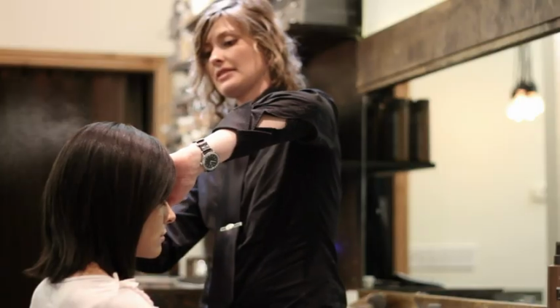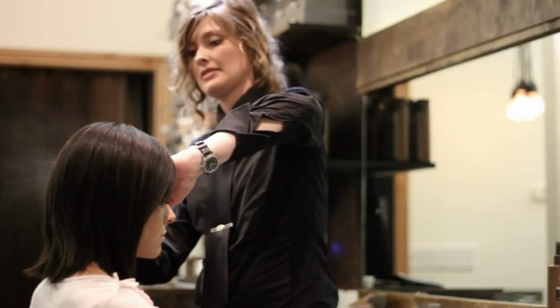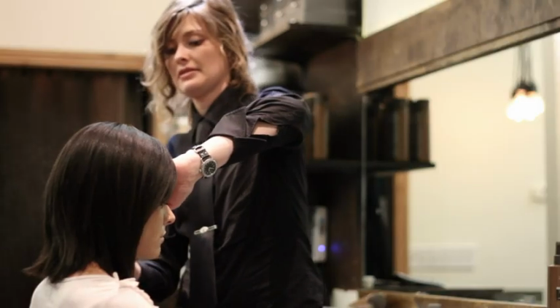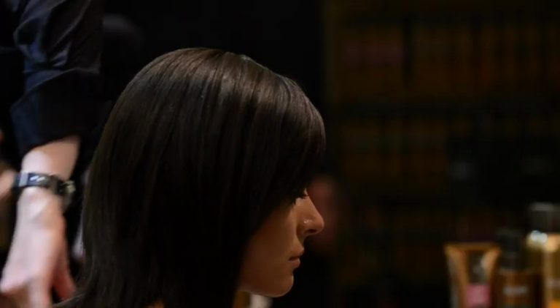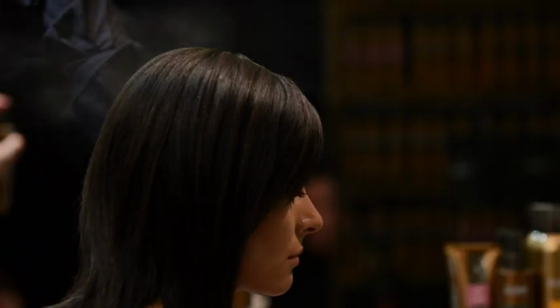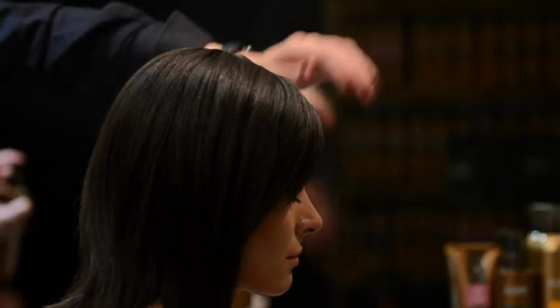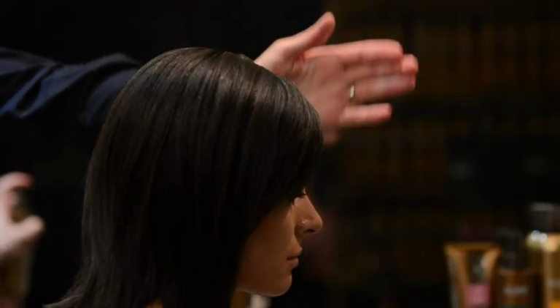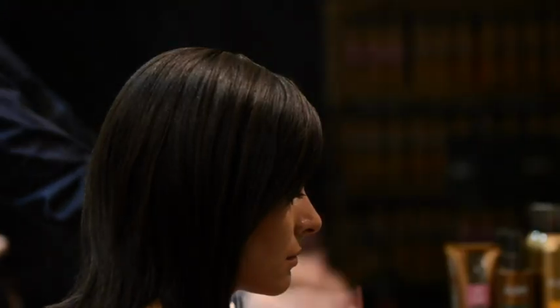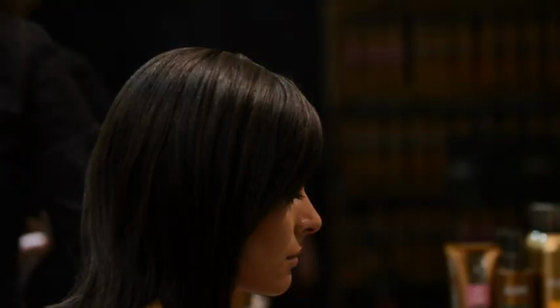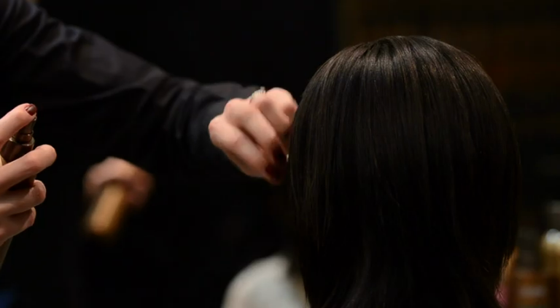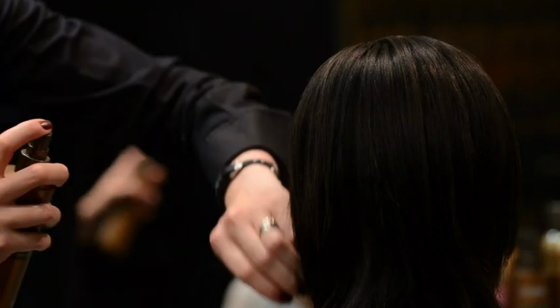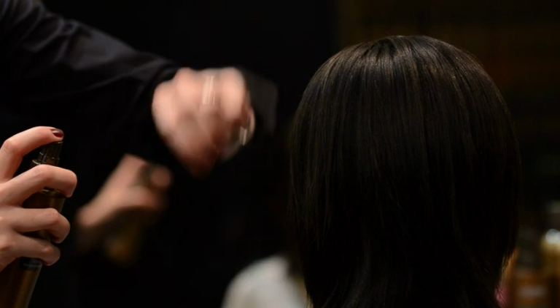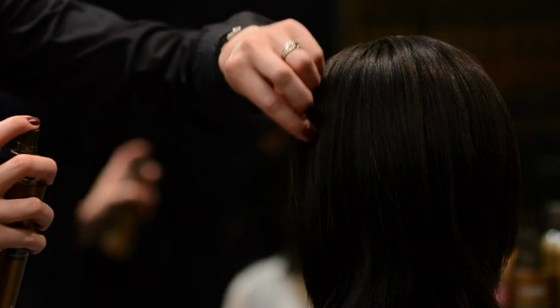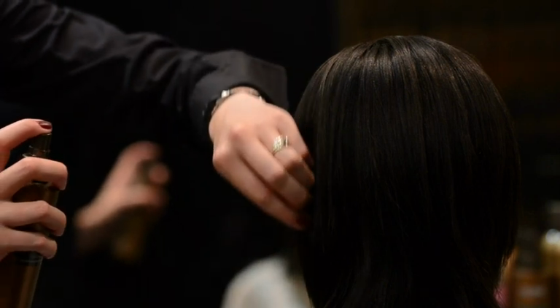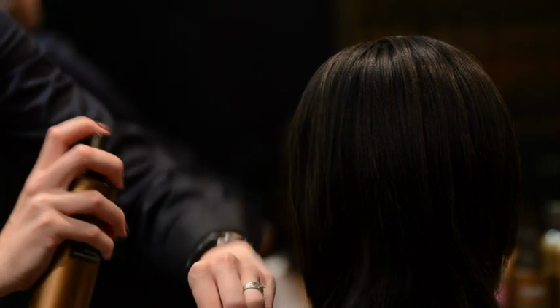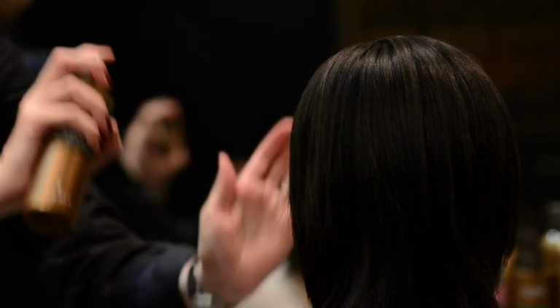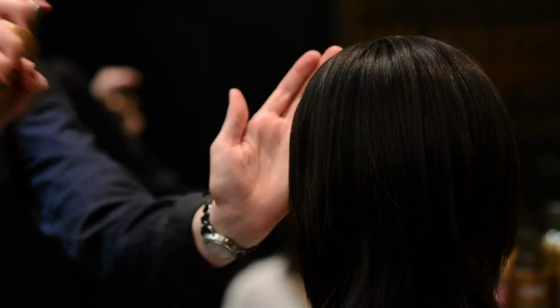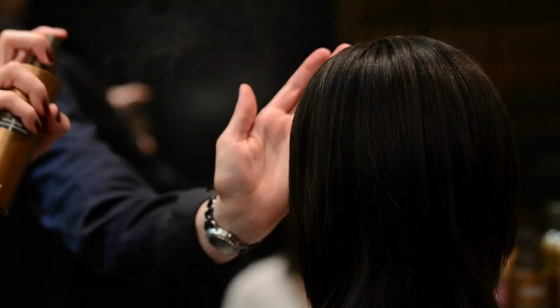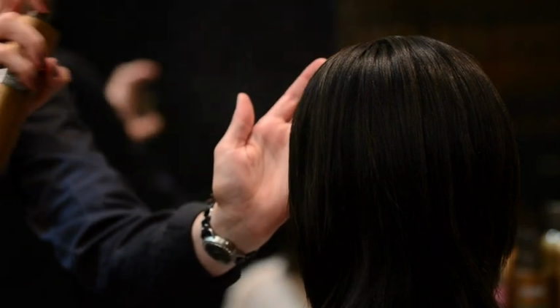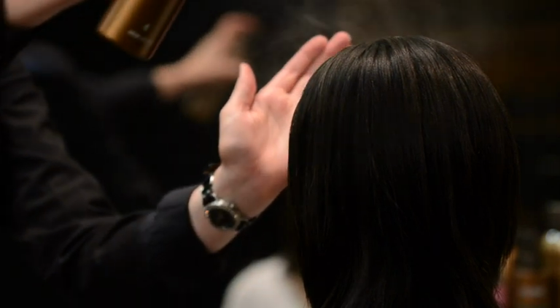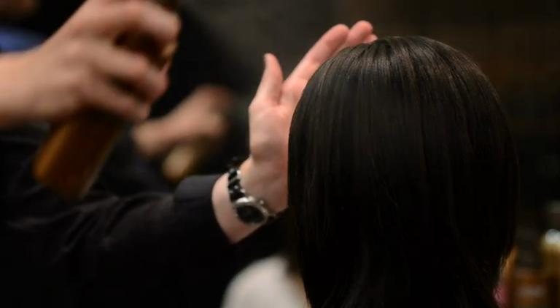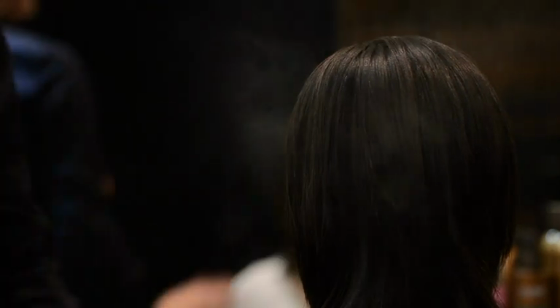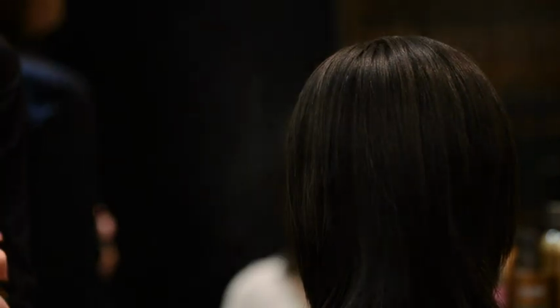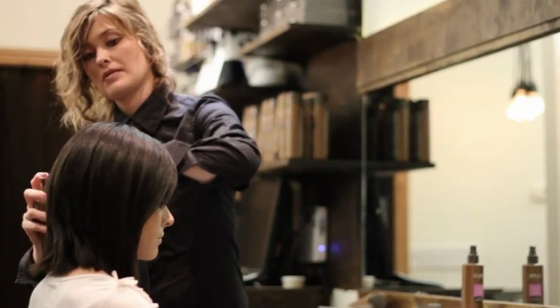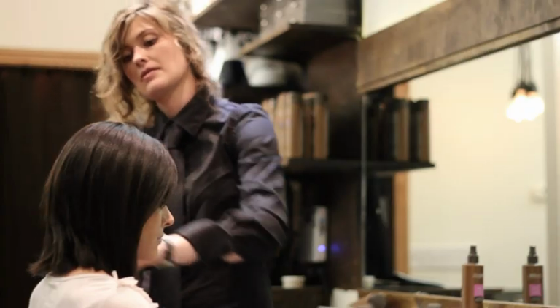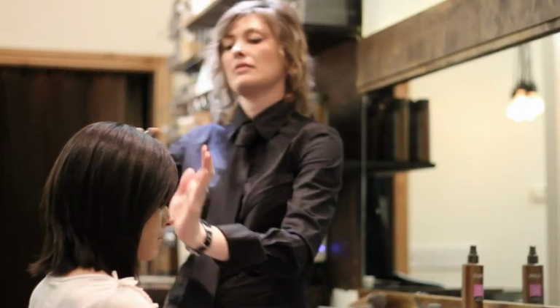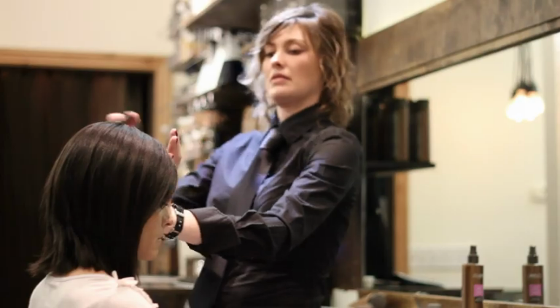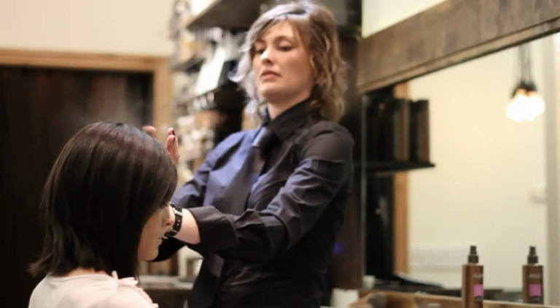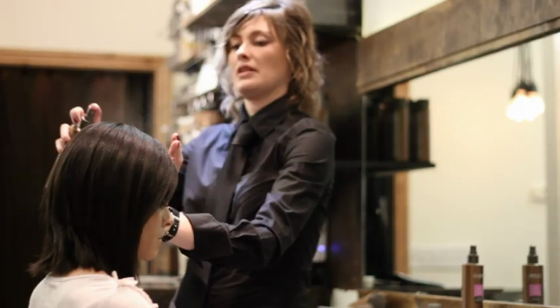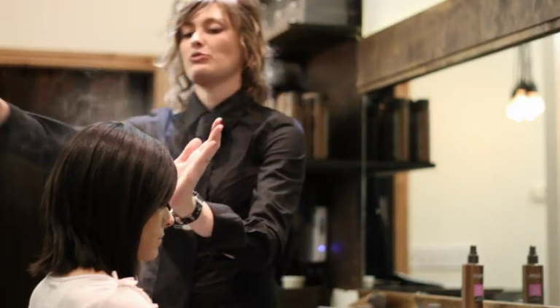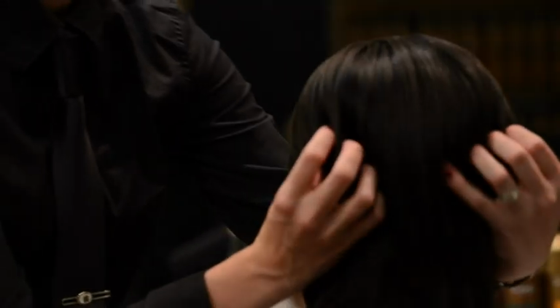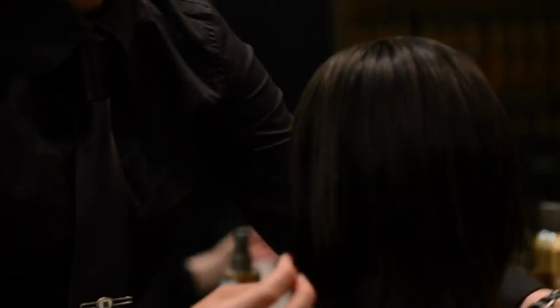Set your style with classic hold finishing spray, which delivers control with natural movement. A final spritz of hot iron prep spray adds brilliant shine.